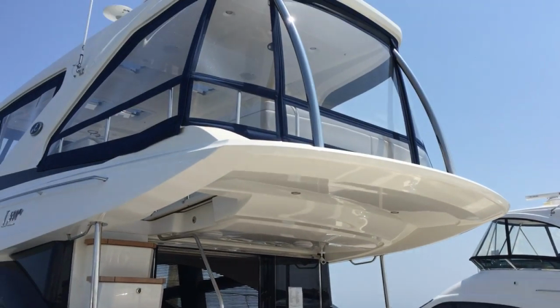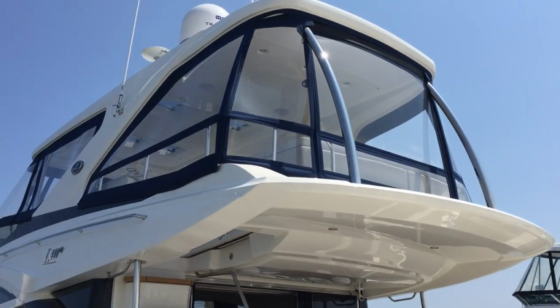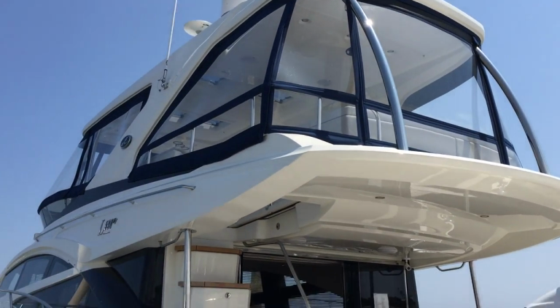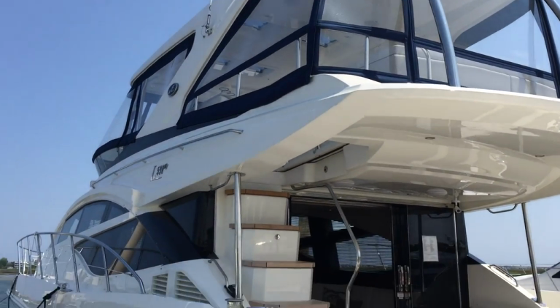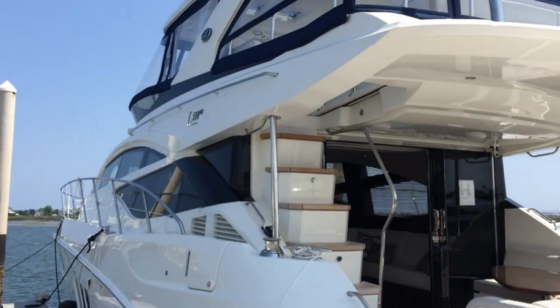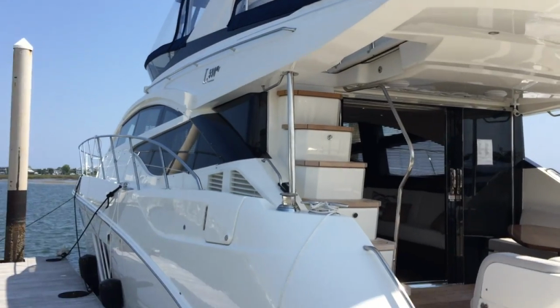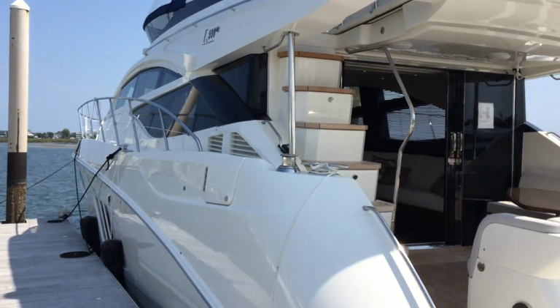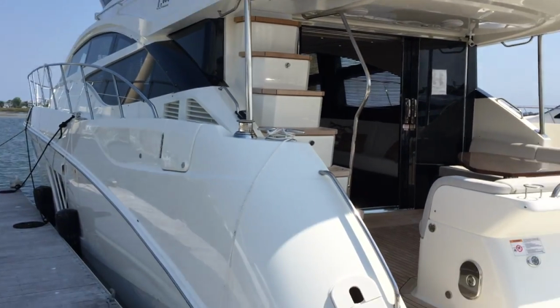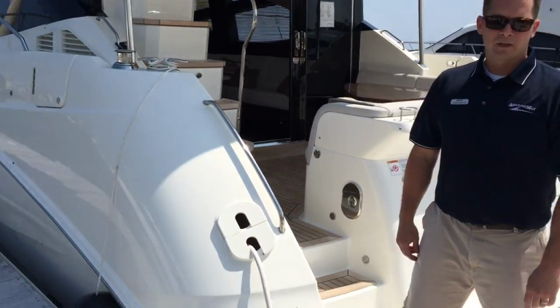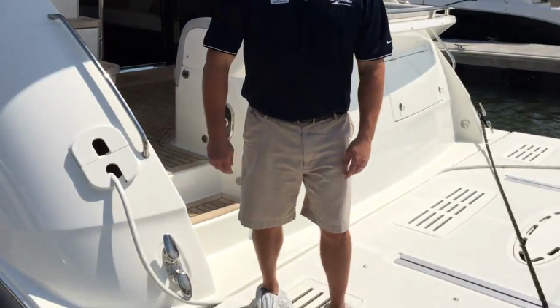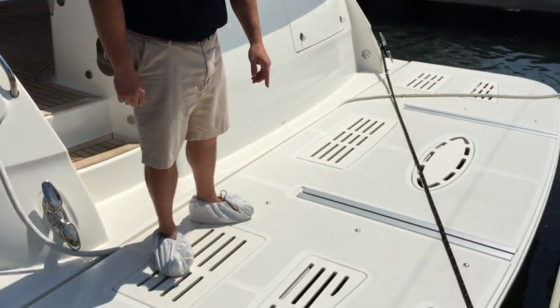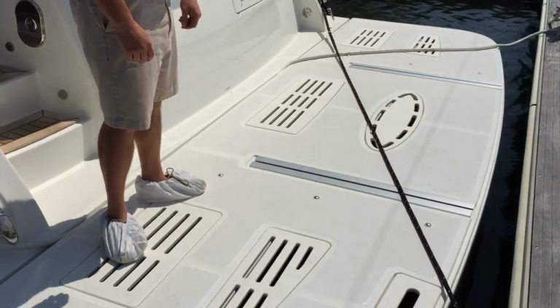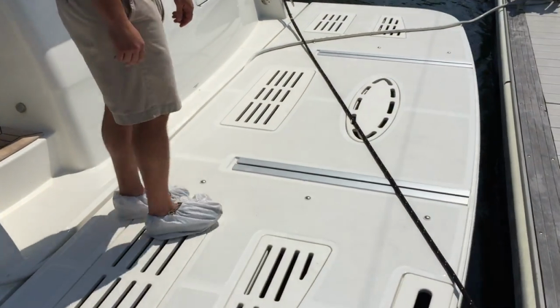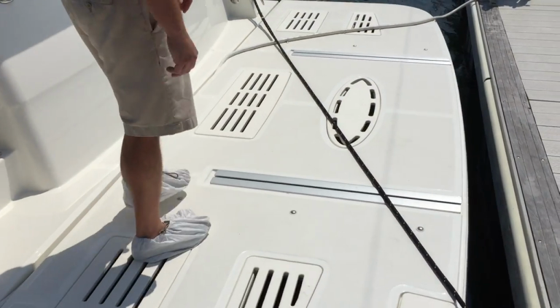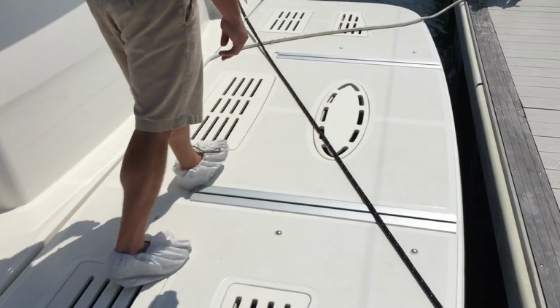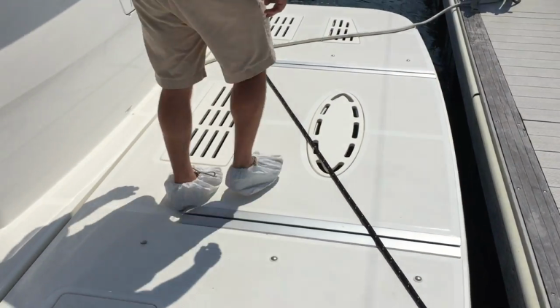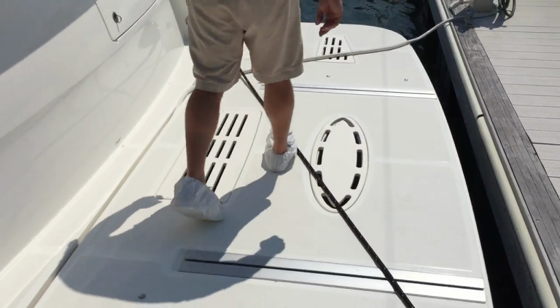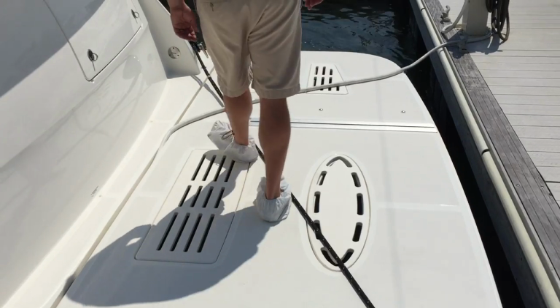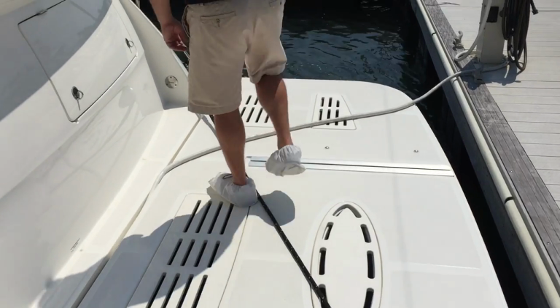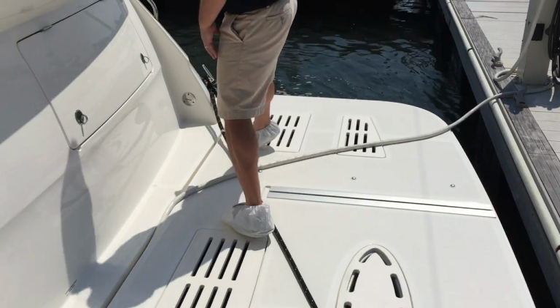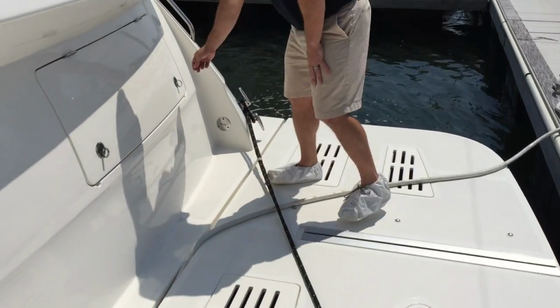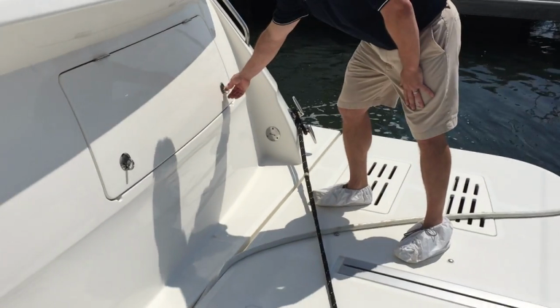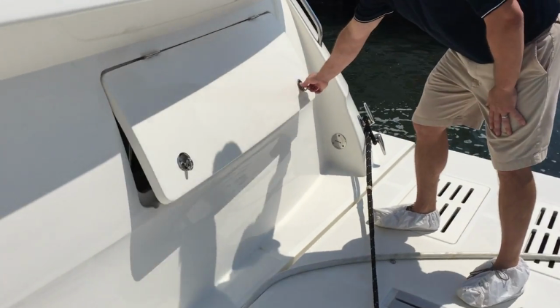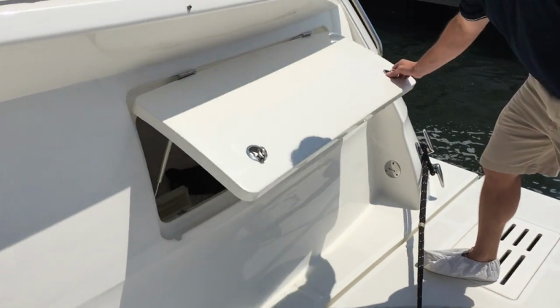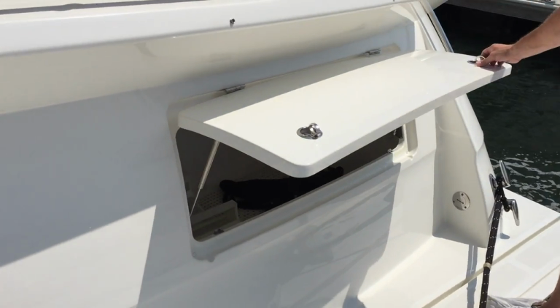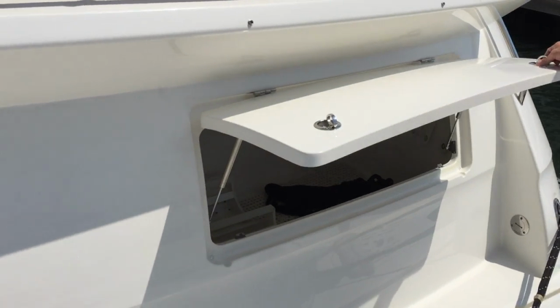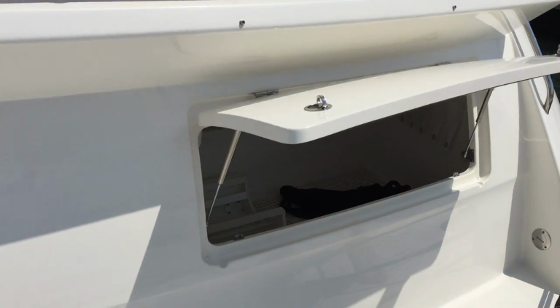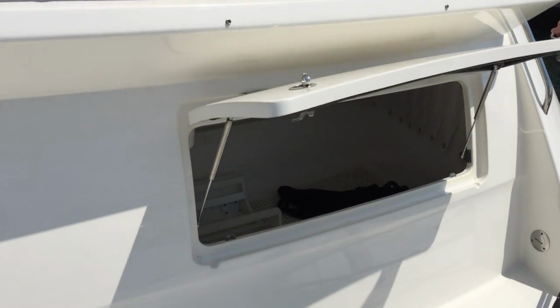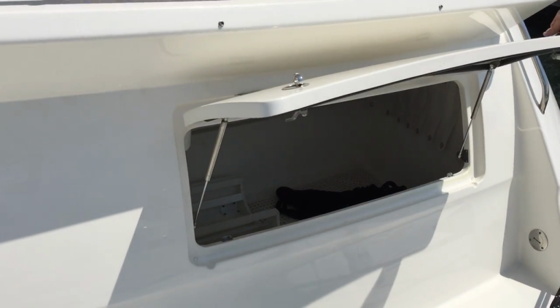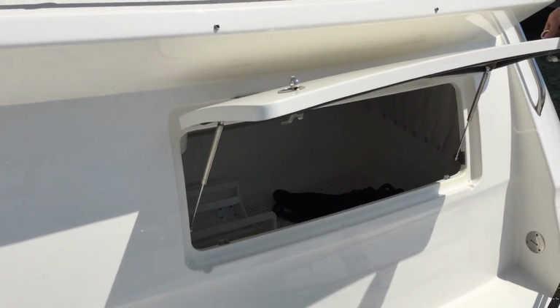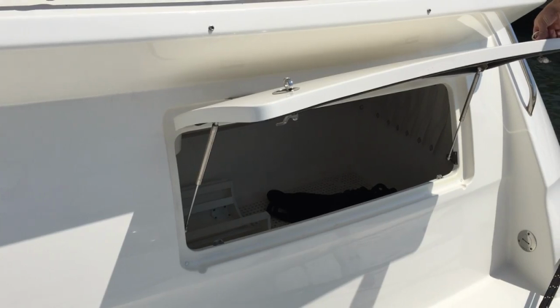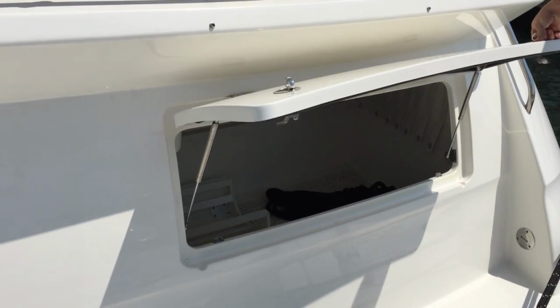It's equipped with the white hull sides and navy blue canvas. It has the hydraulic swim platform.